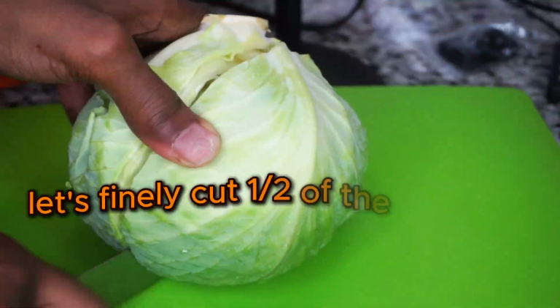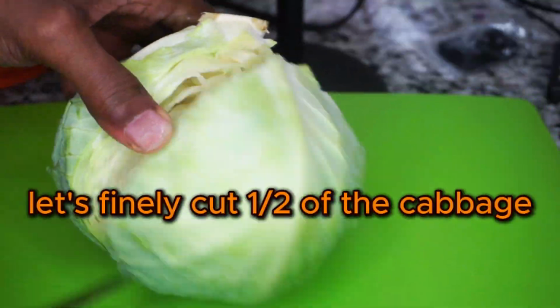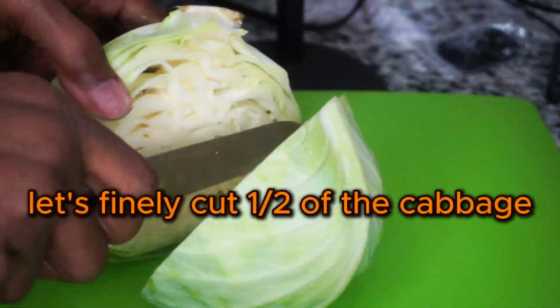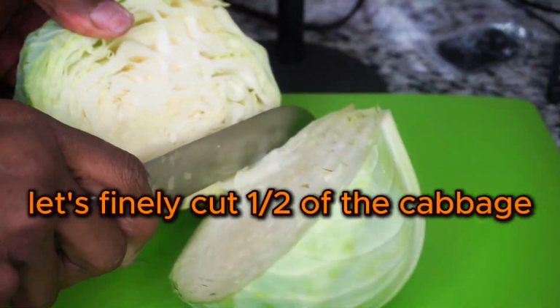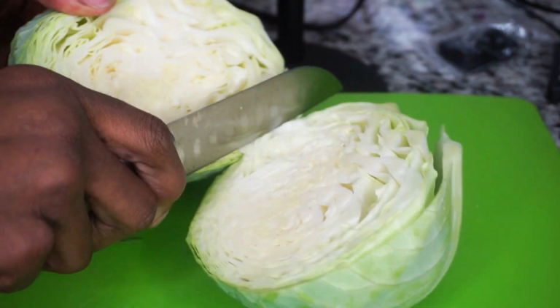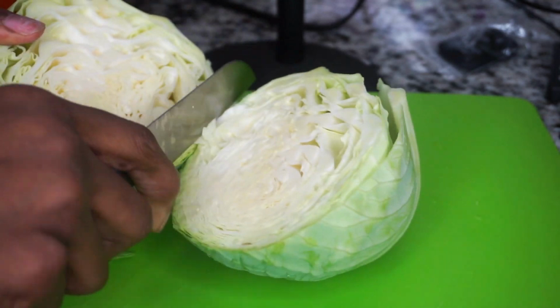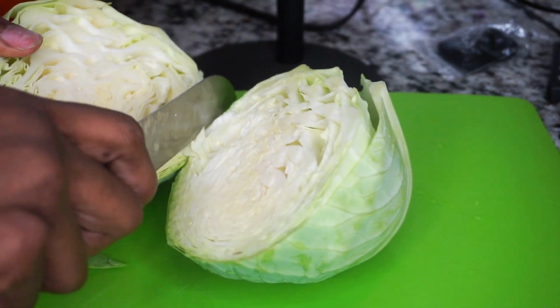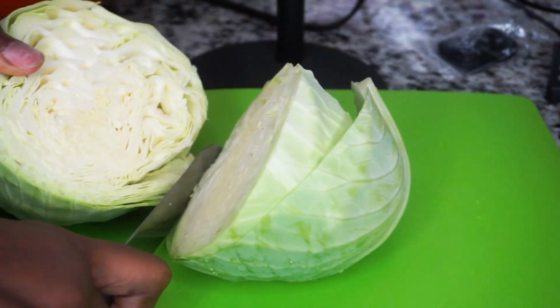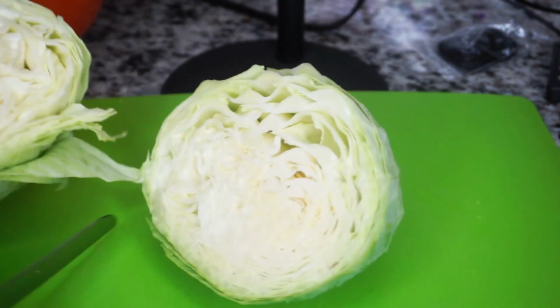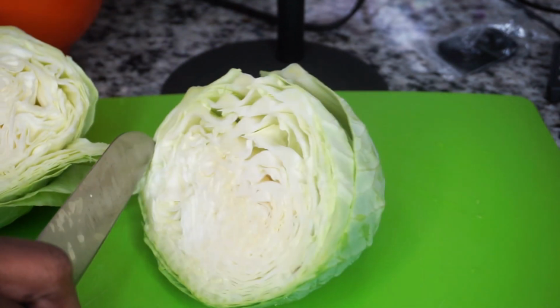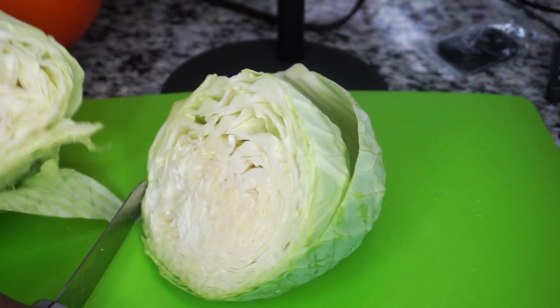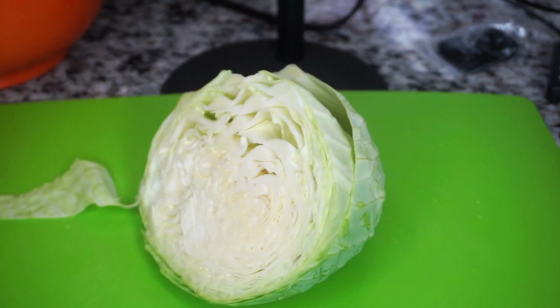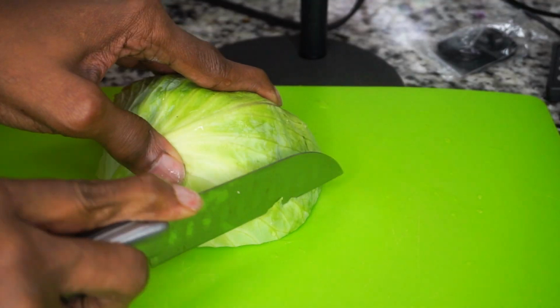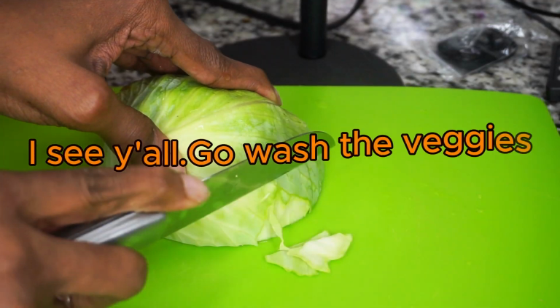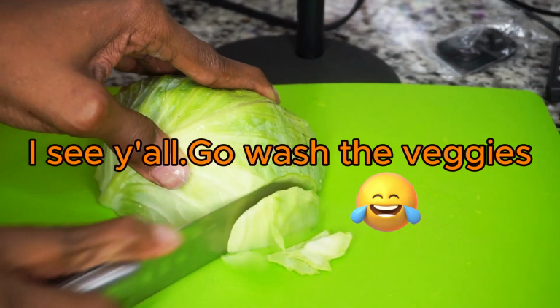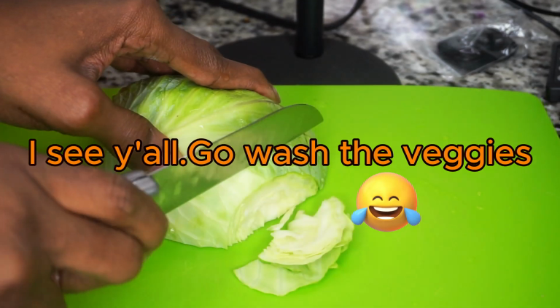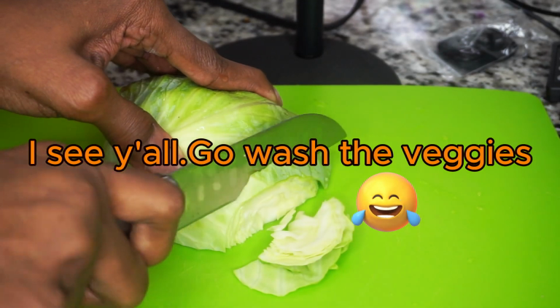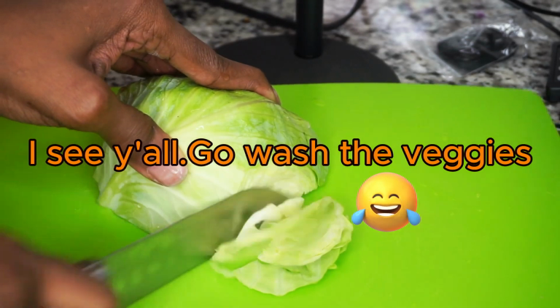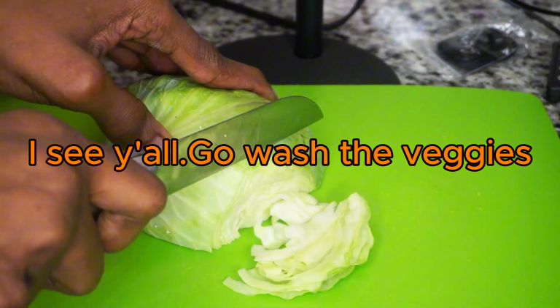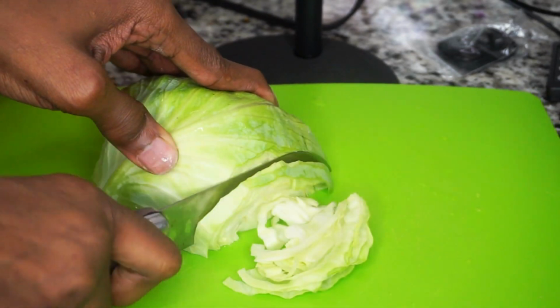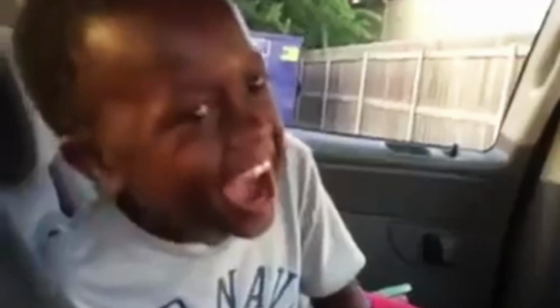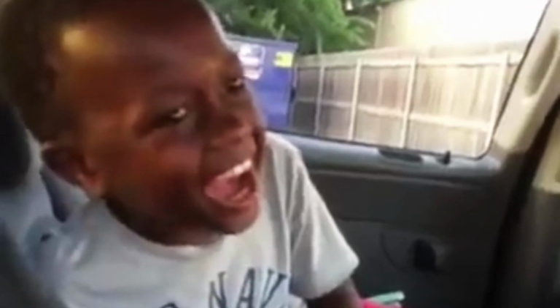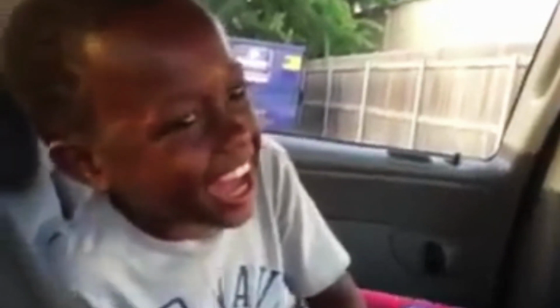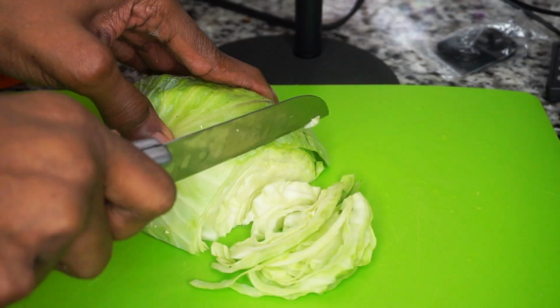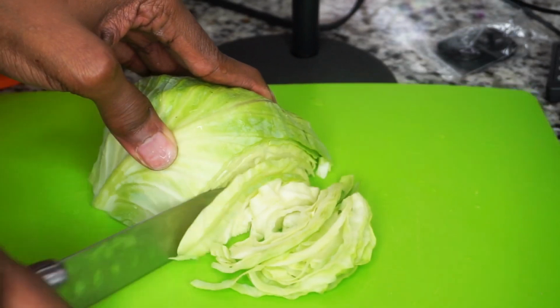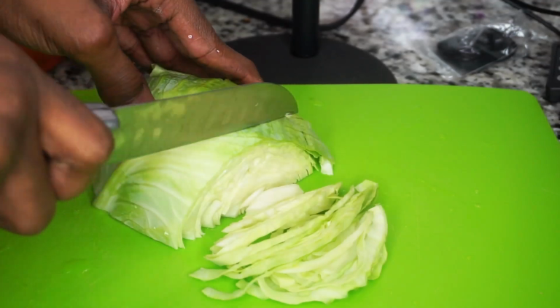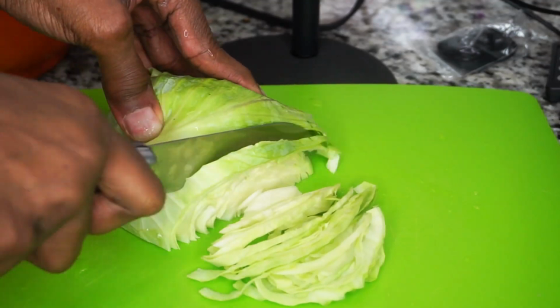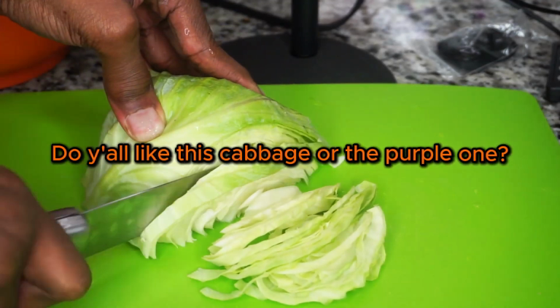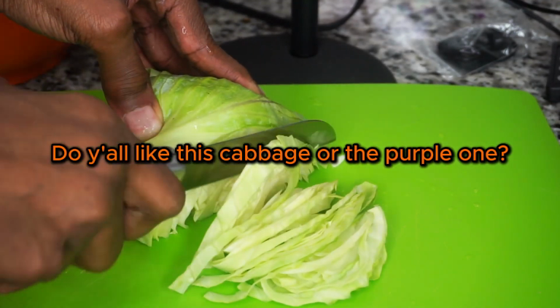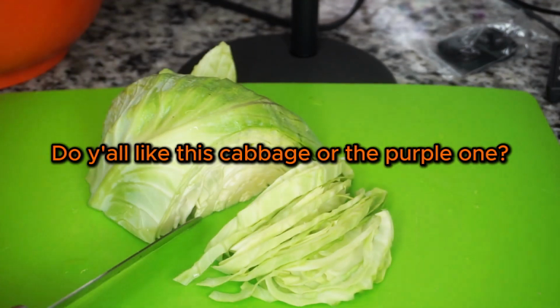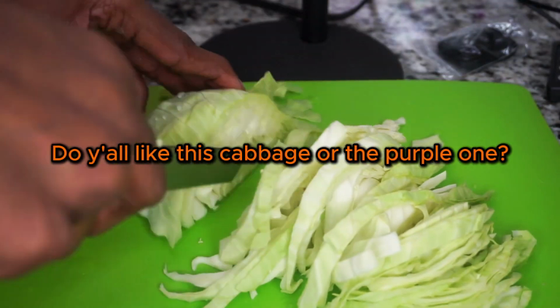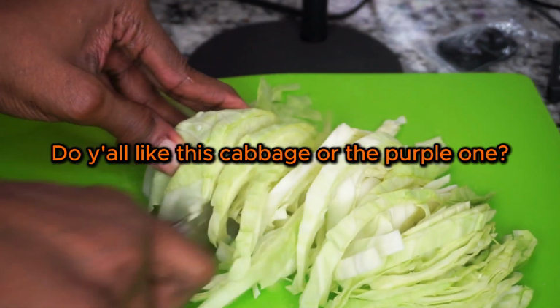Let's finely cut one half of the cabbage. I see y'all — go wash the veggies.